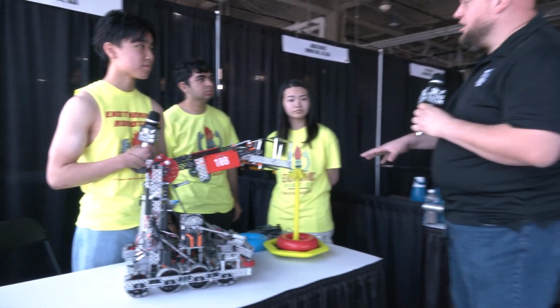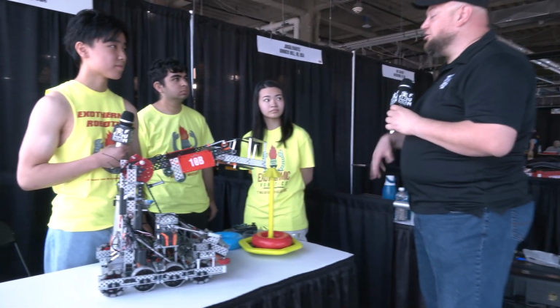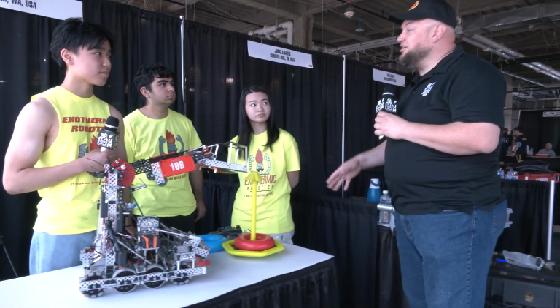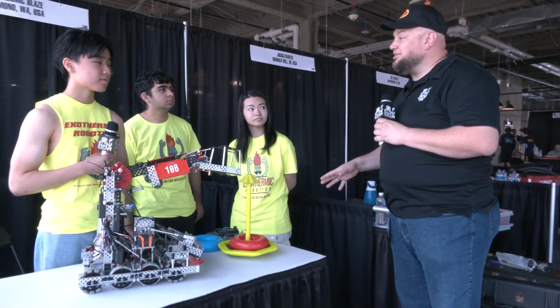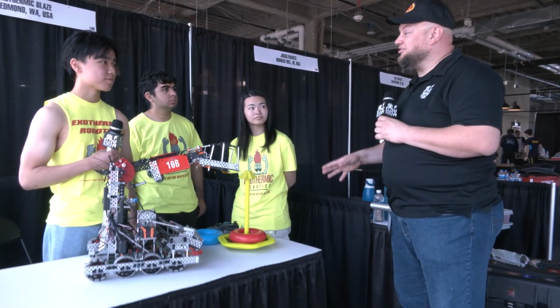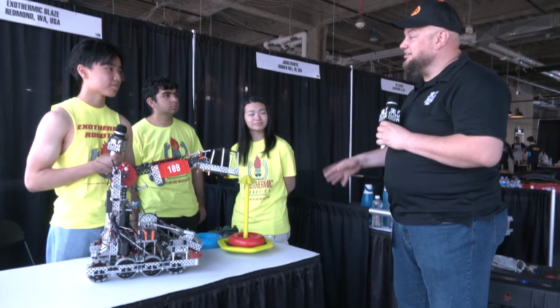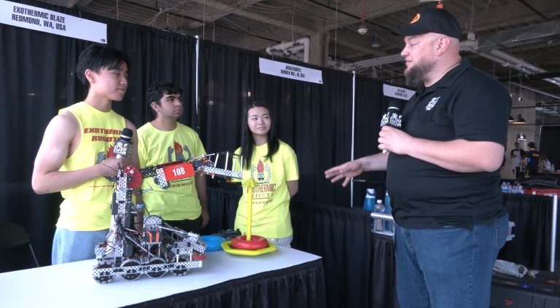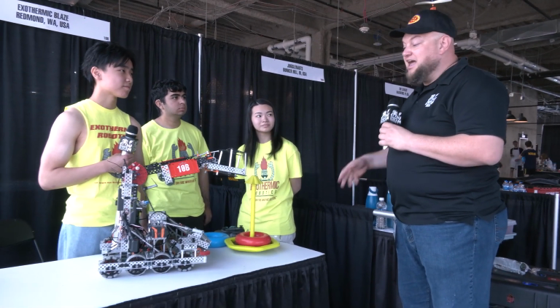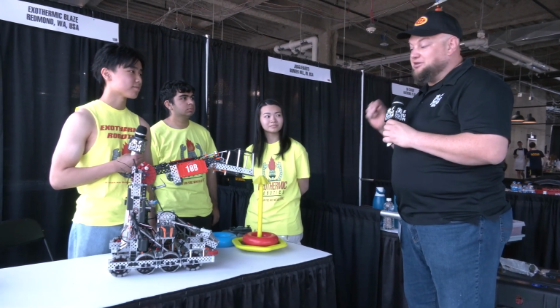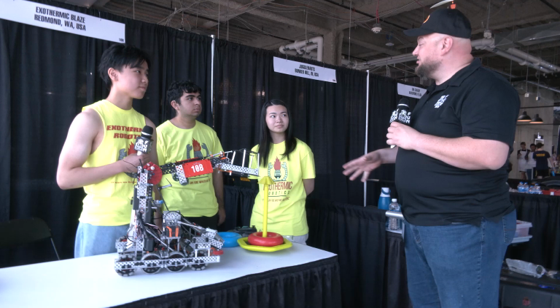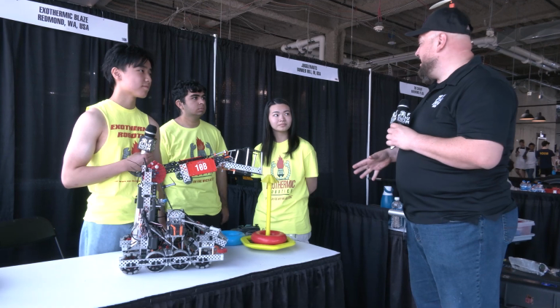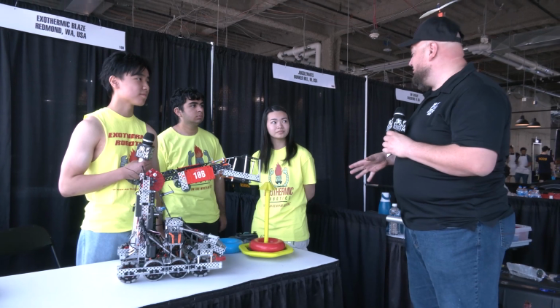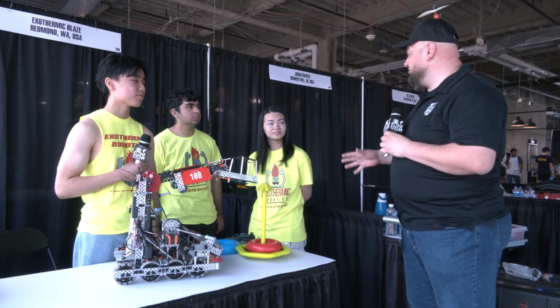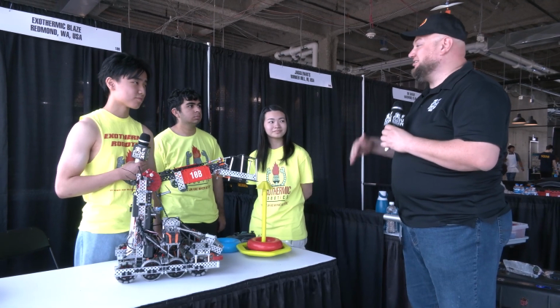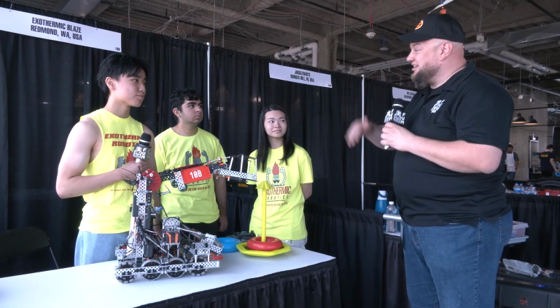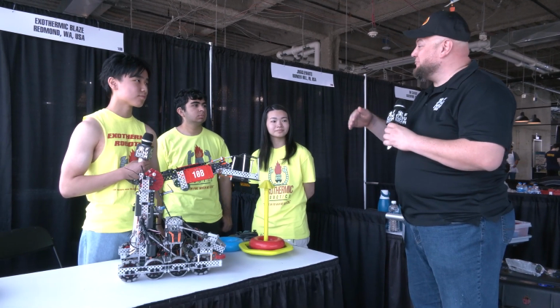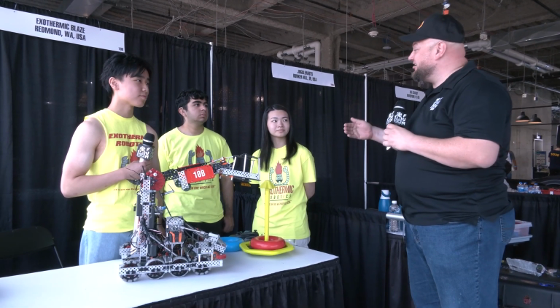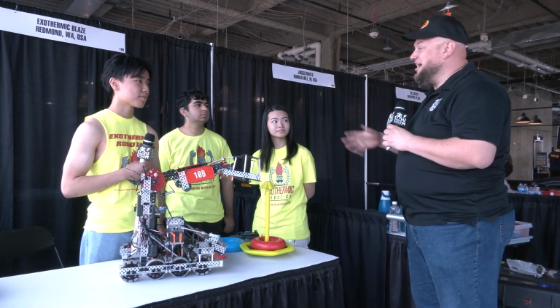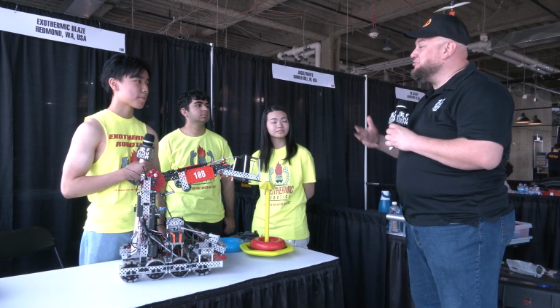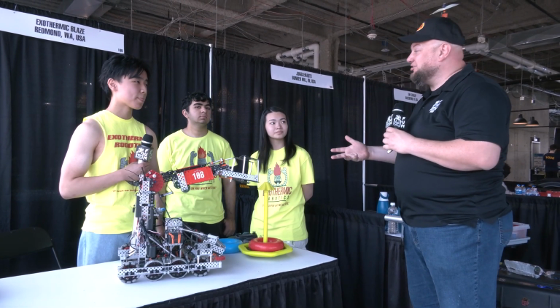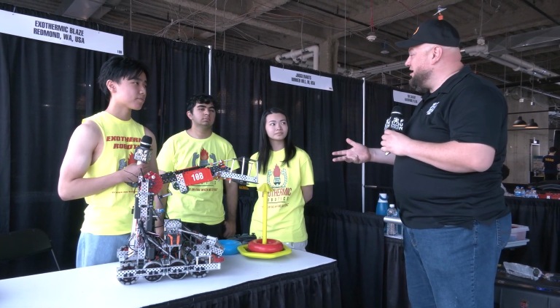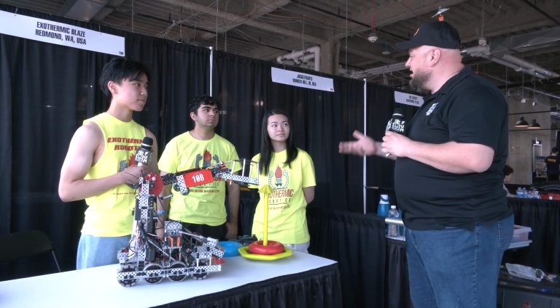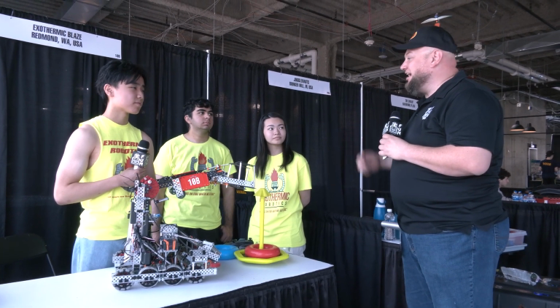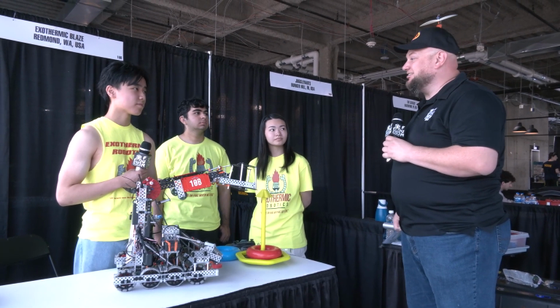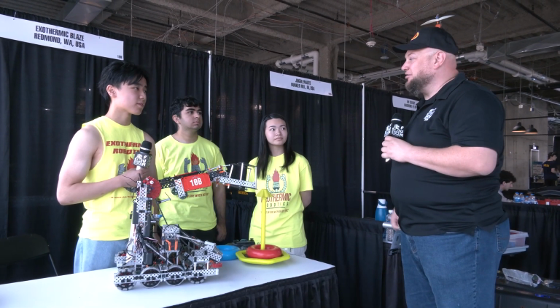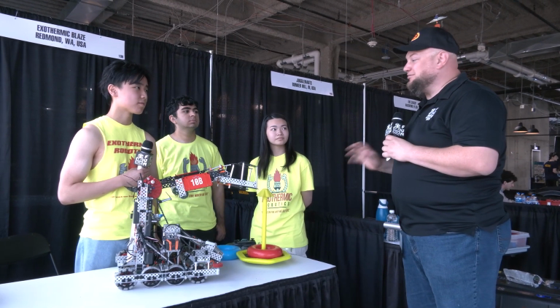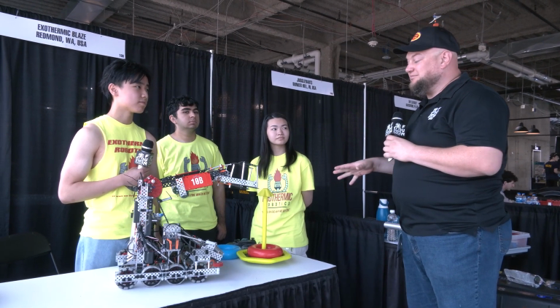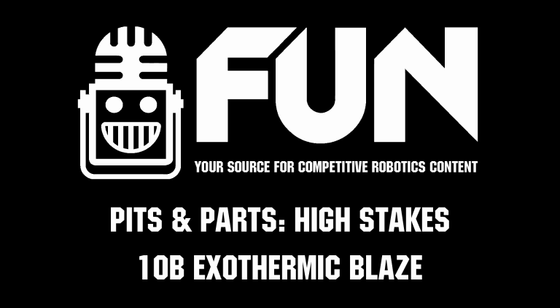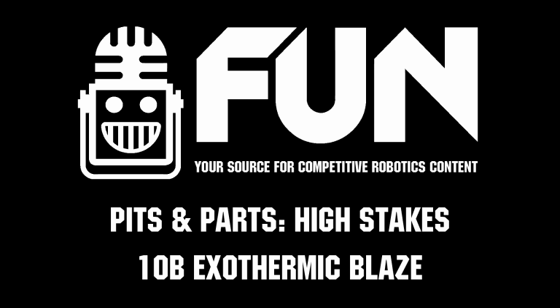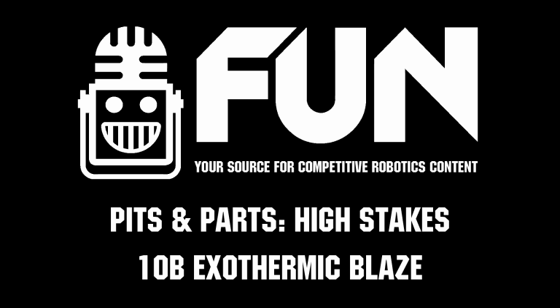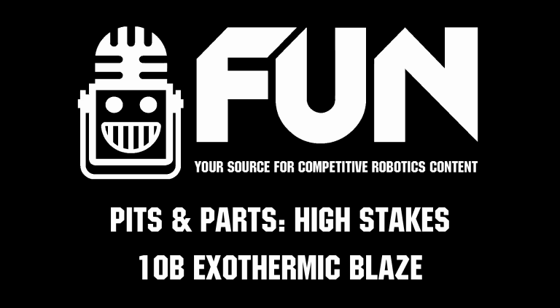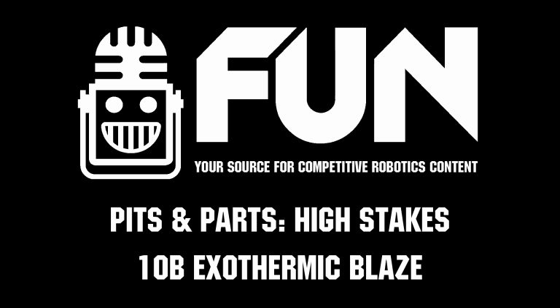Well, excellent — thank you so much for telling us more about your robot. Good luck here at the Minnesota Signature Event. You've got a big season ahead, so we can't wait to see that continual progress and how you adapt to the new meta of high stakes. Thanks for telling us — good luck the rest of the way!